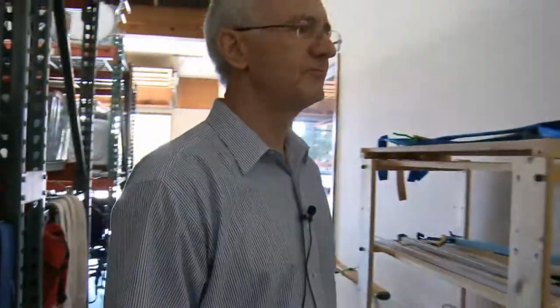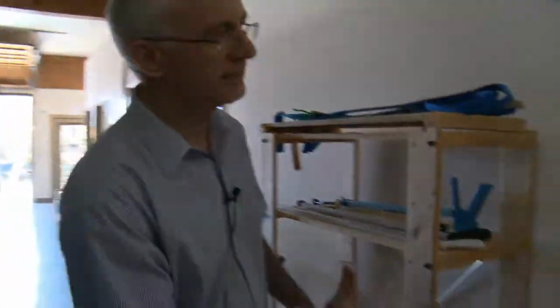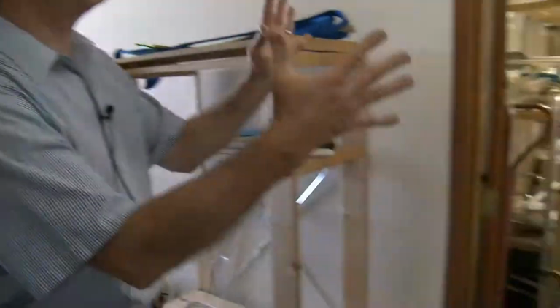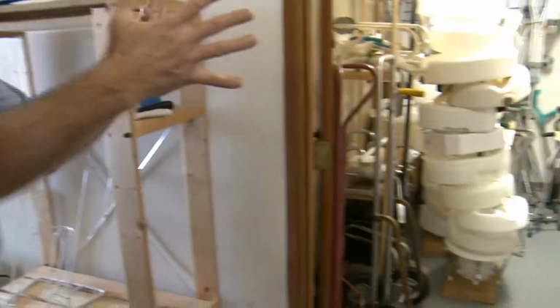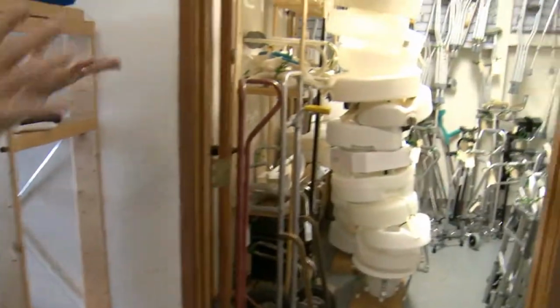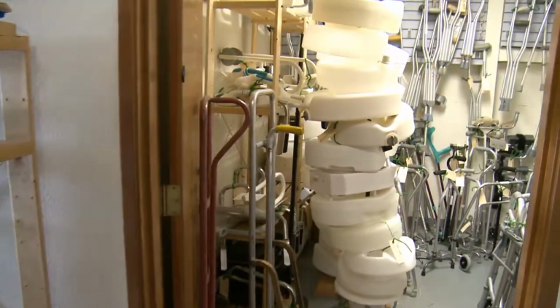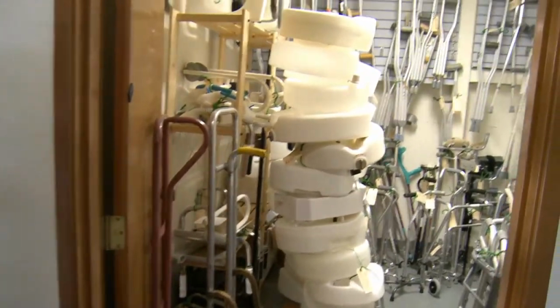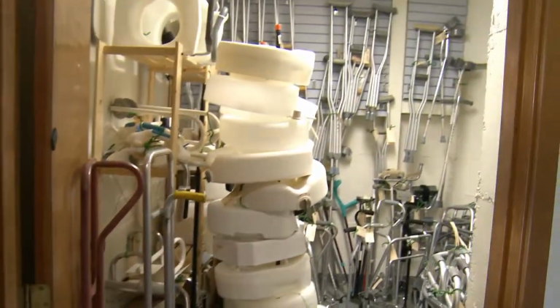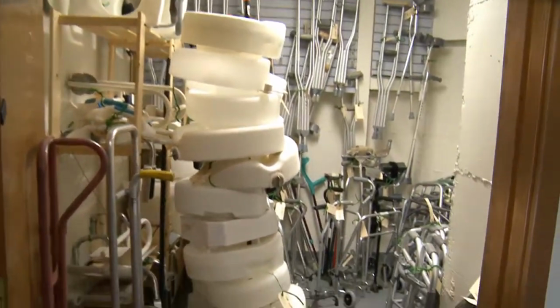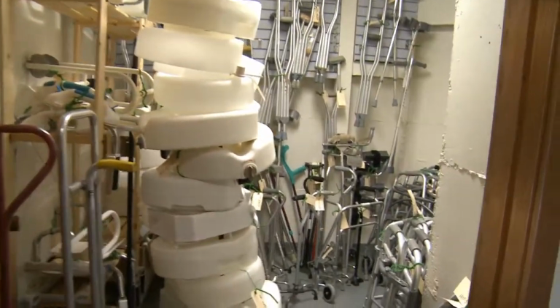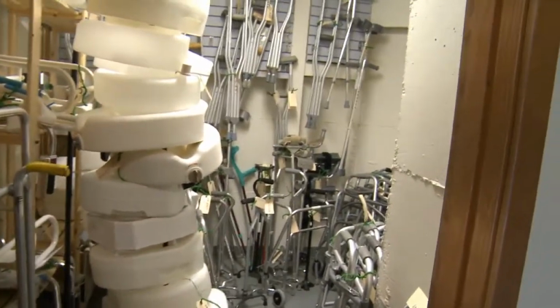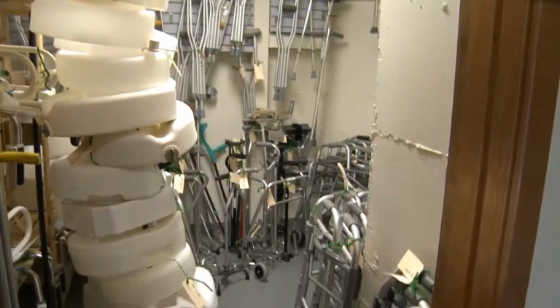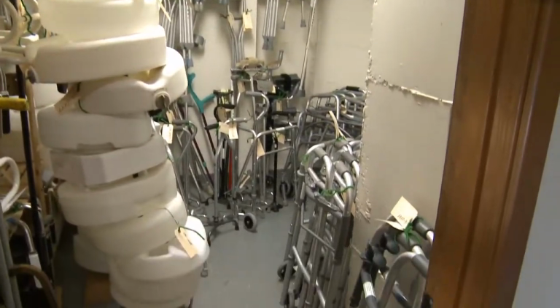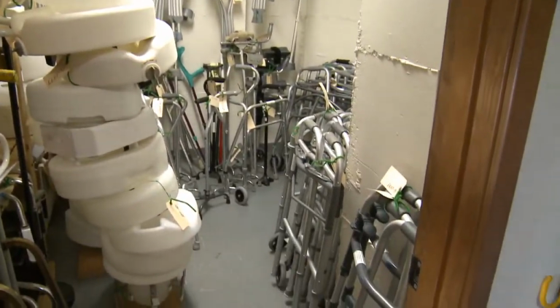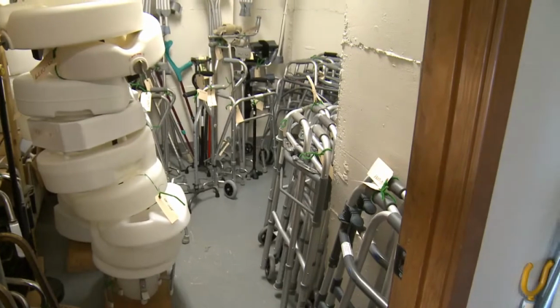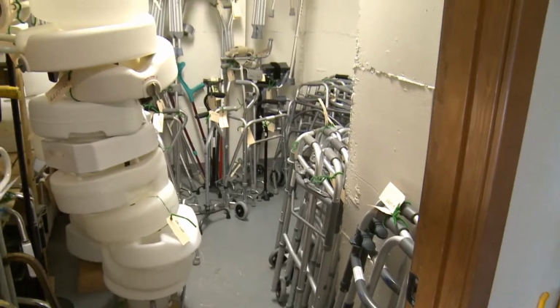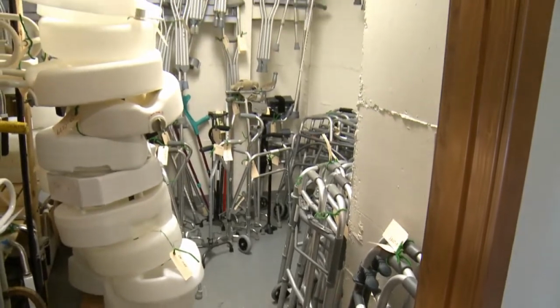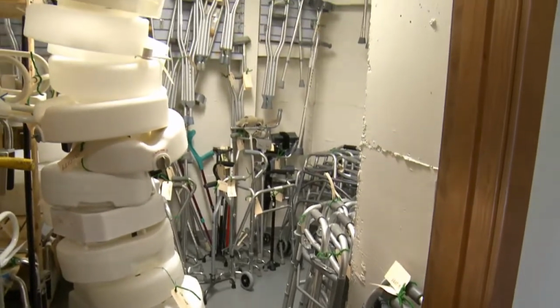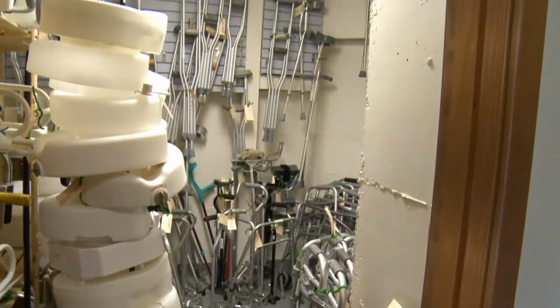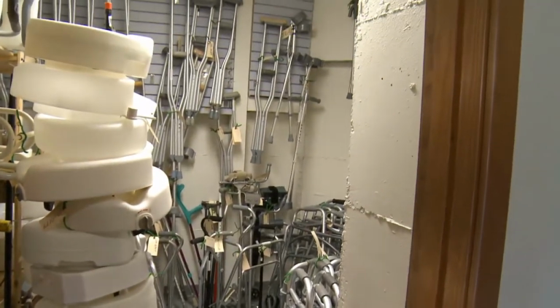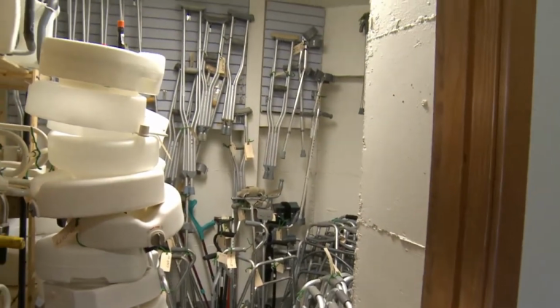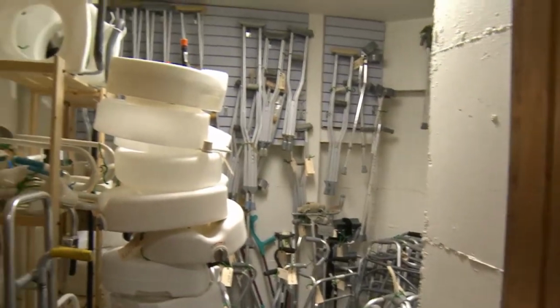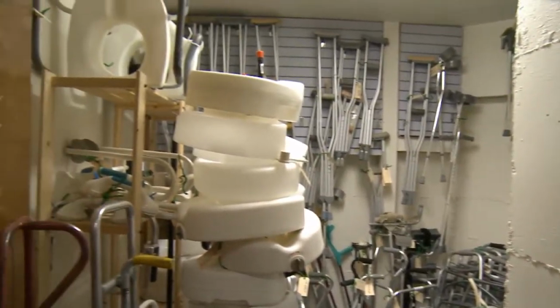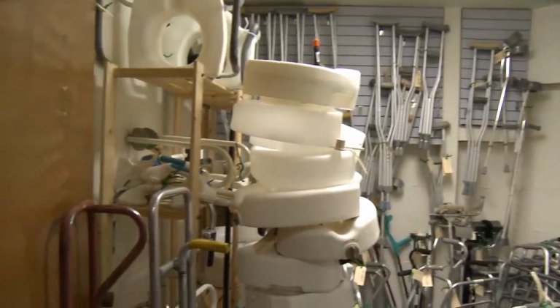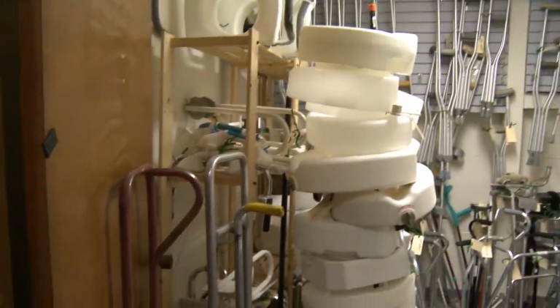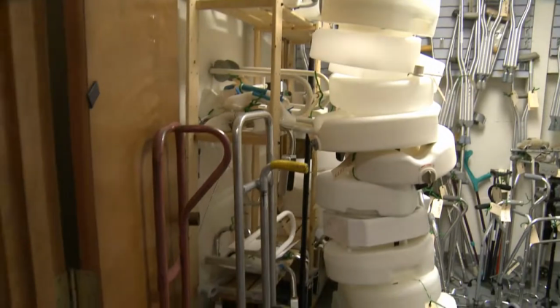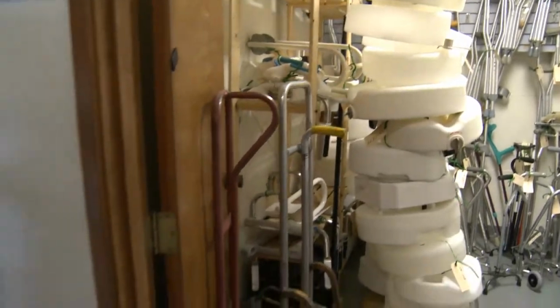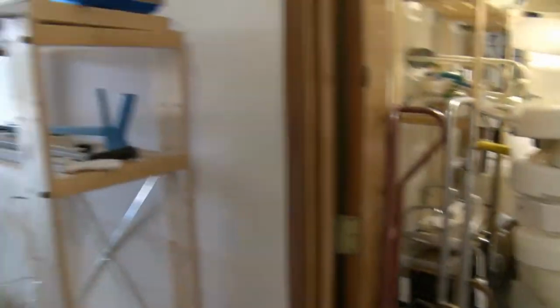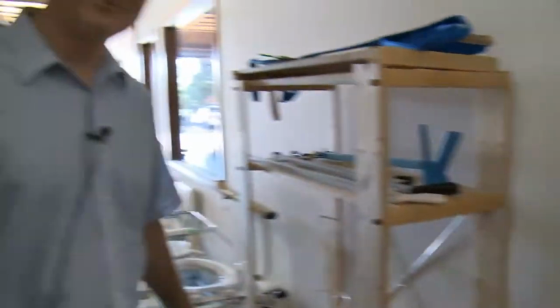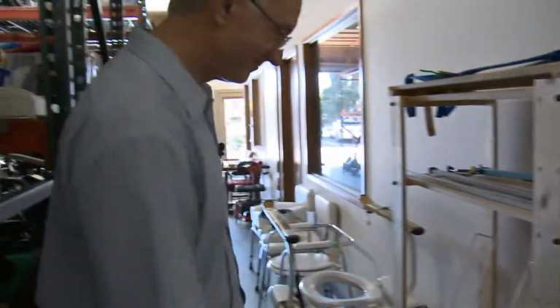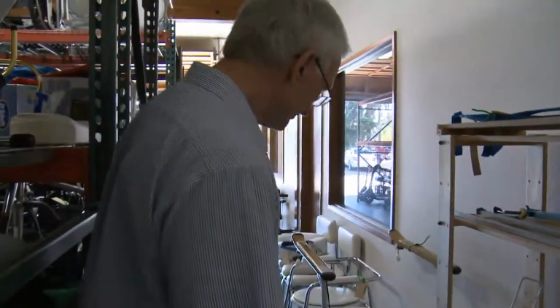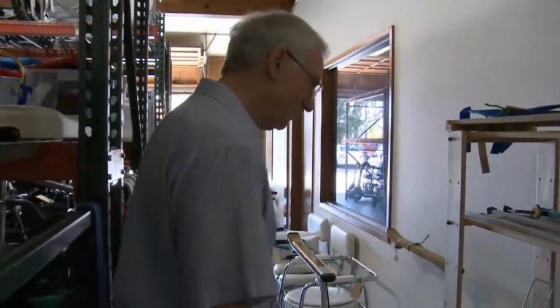And here we have our little area for canes, crutches, walkers, raised toilet seats, and grab bars — there we have it.